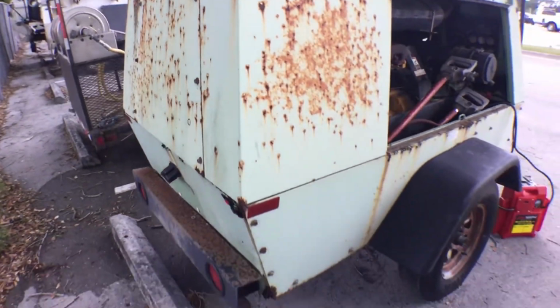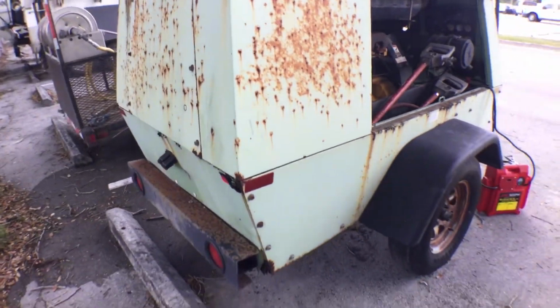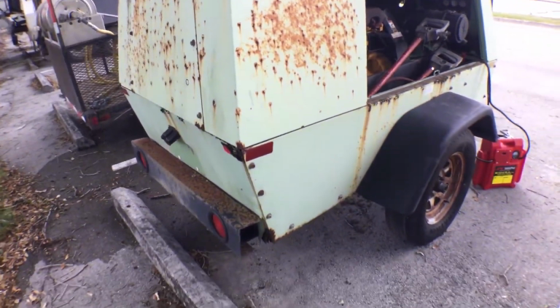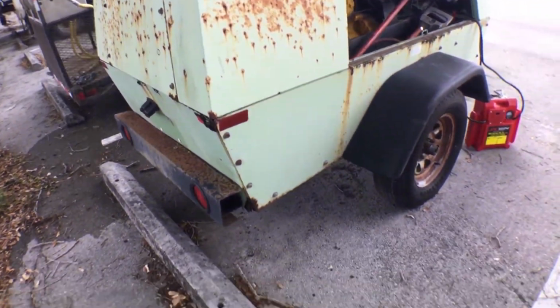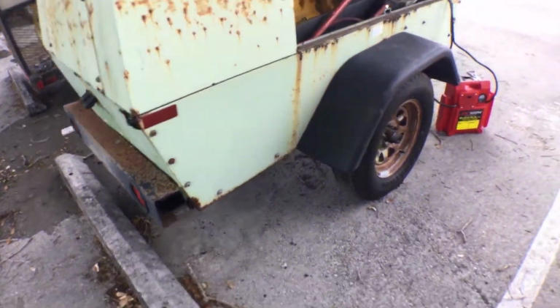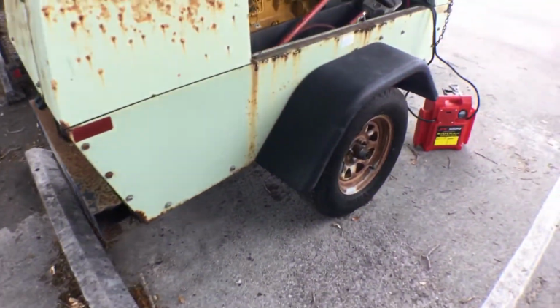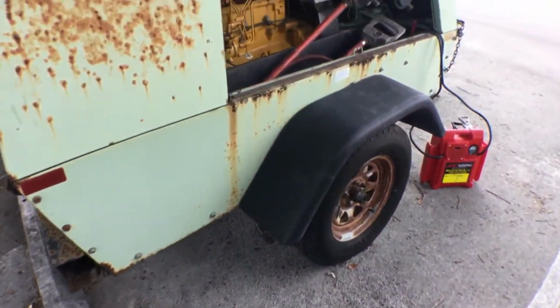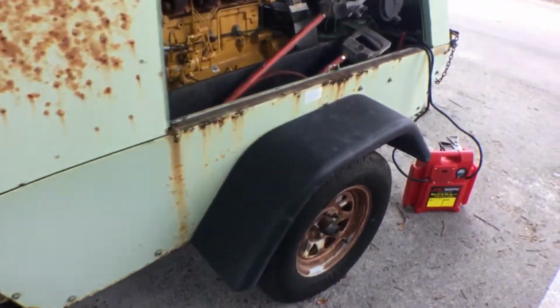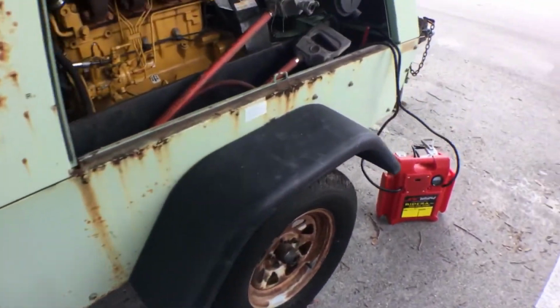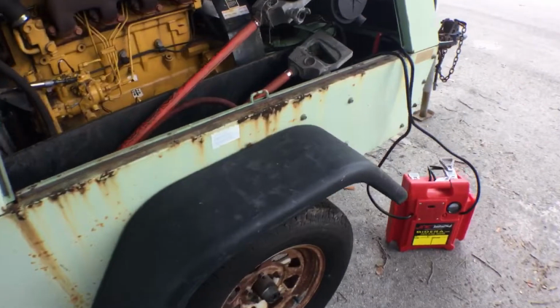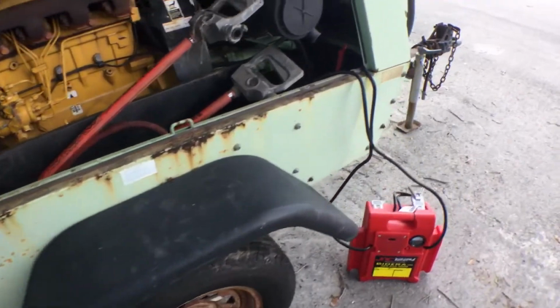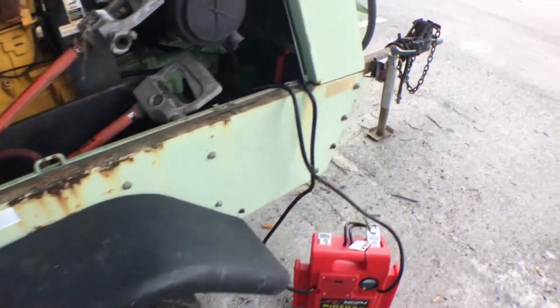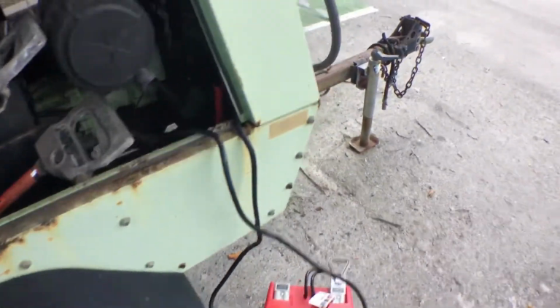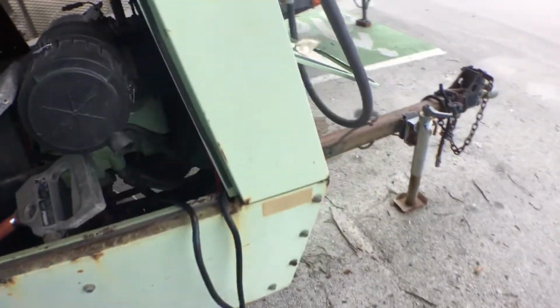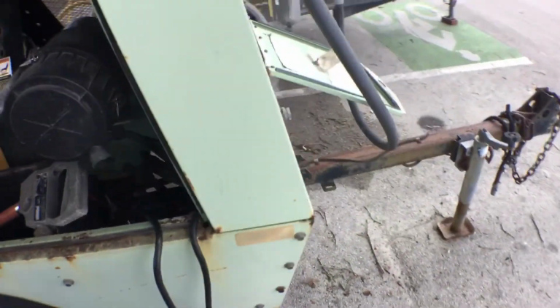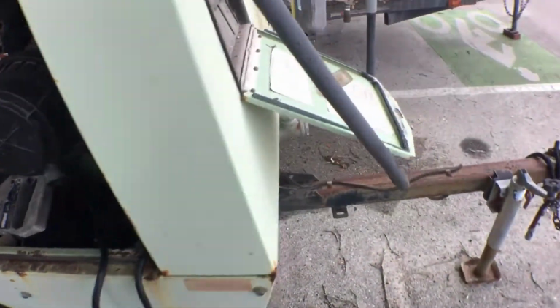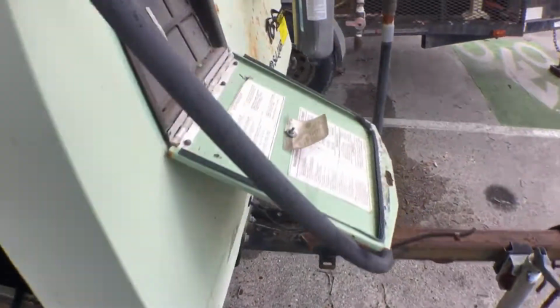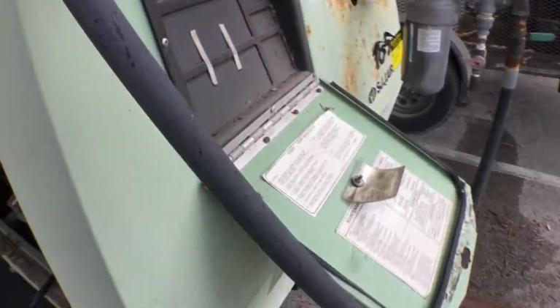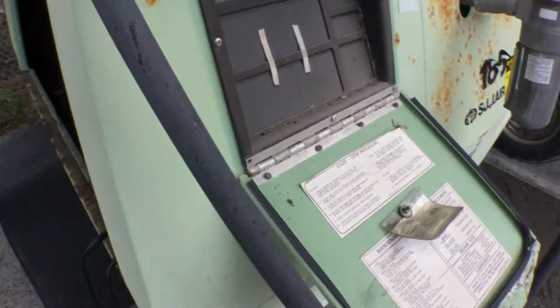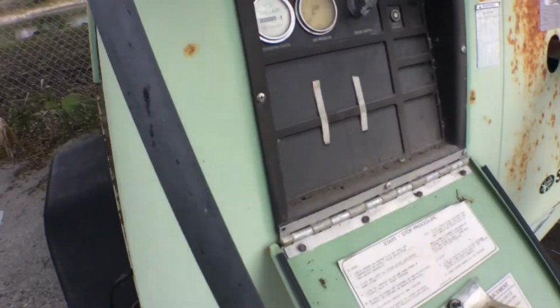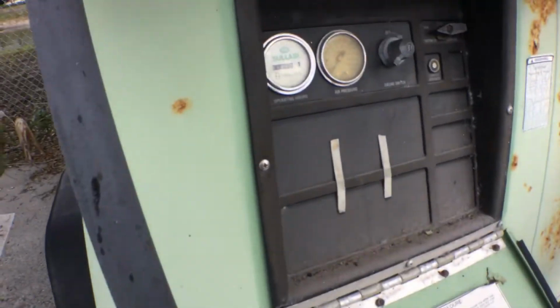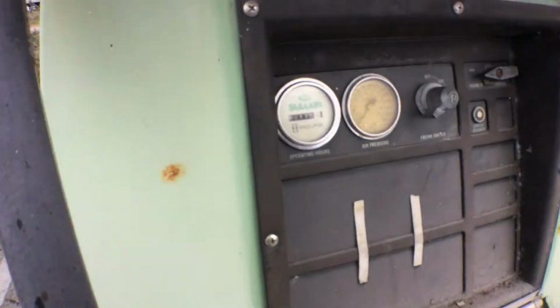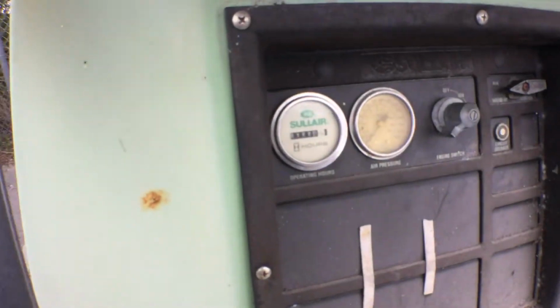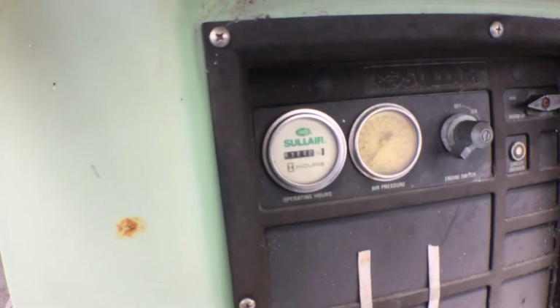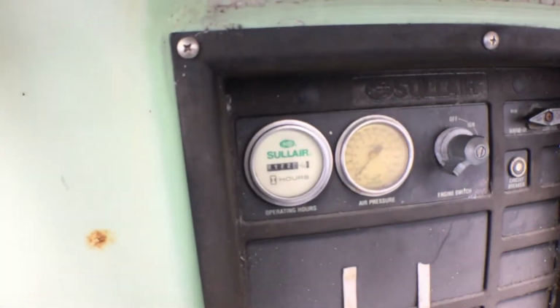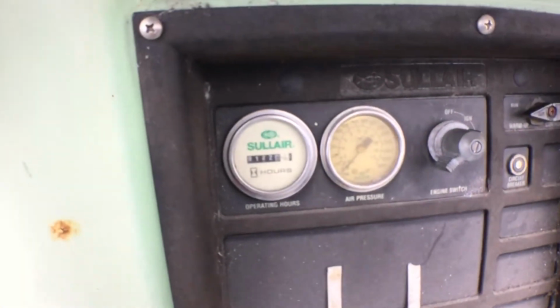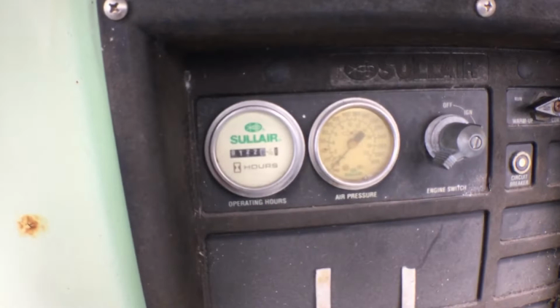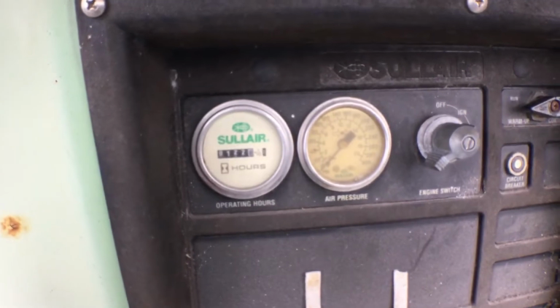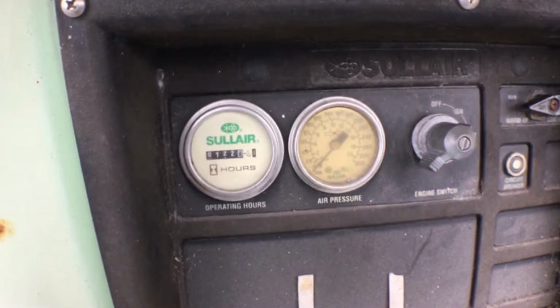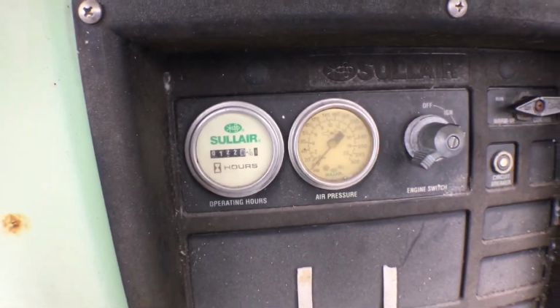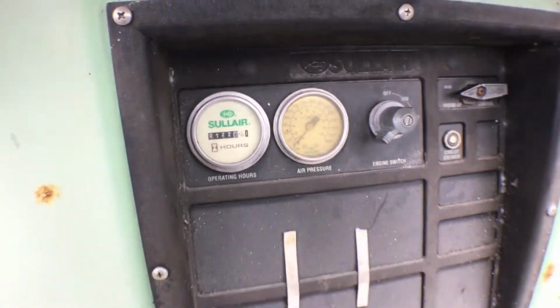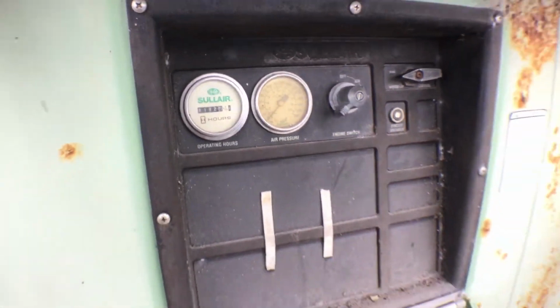It's got very low hours. It's got a hundred and twenty-two point eight hours only.